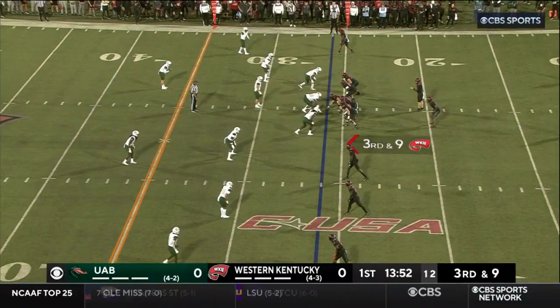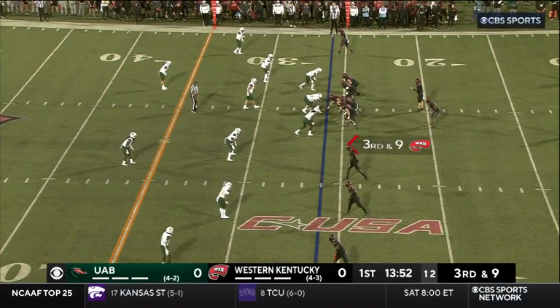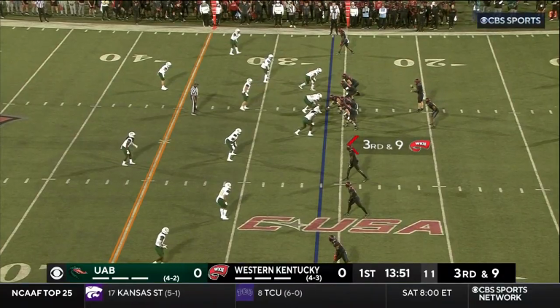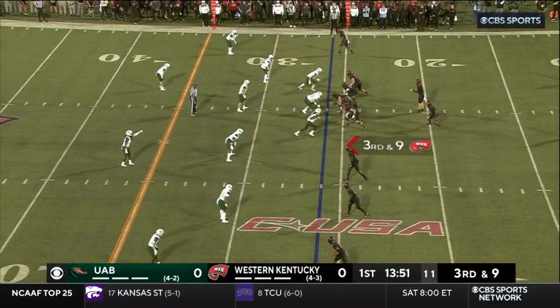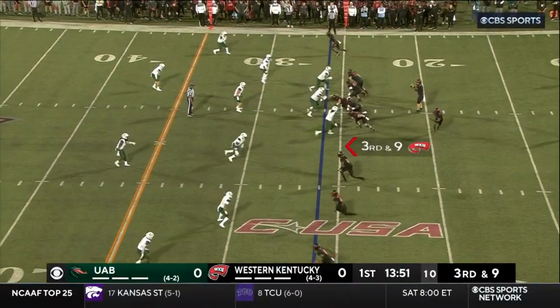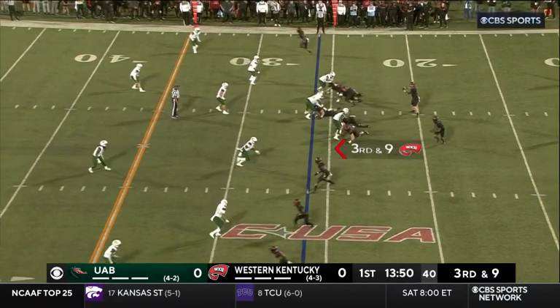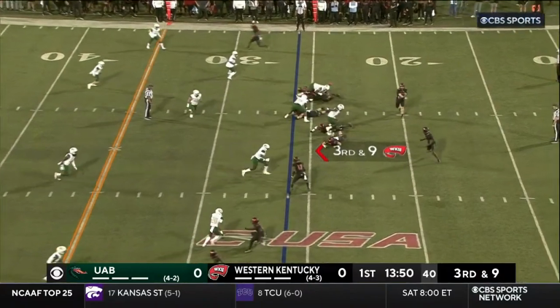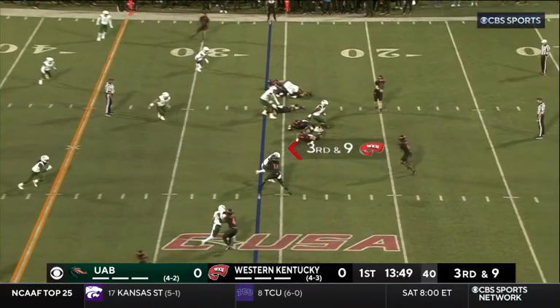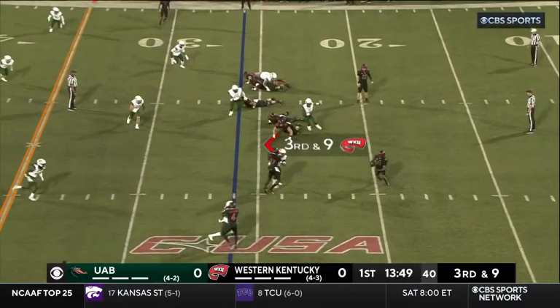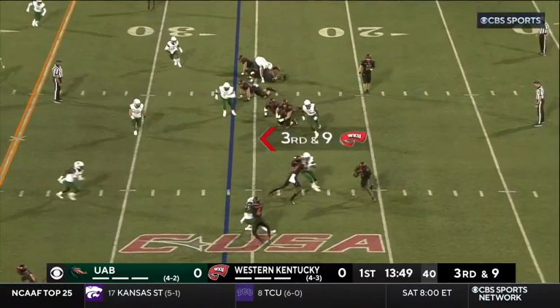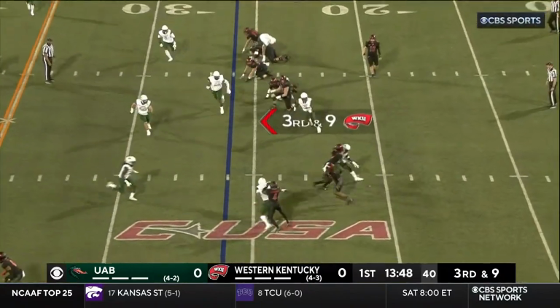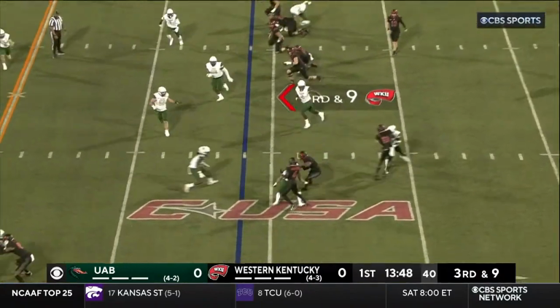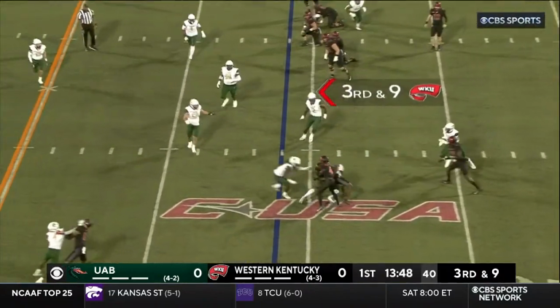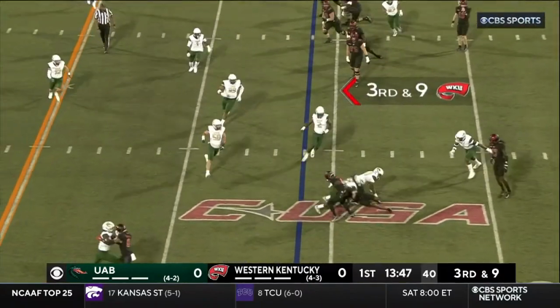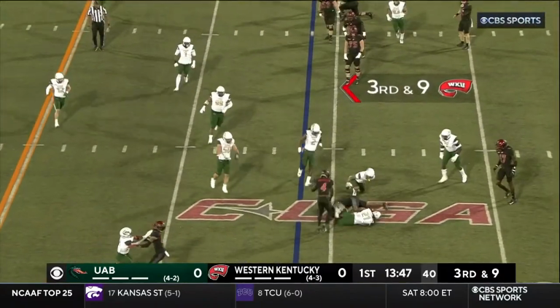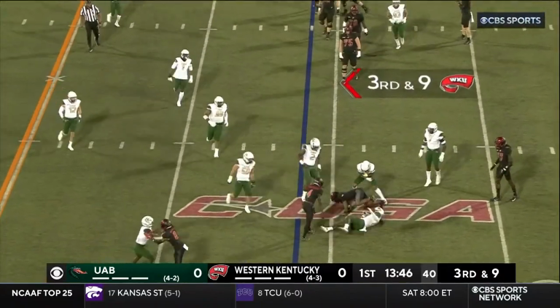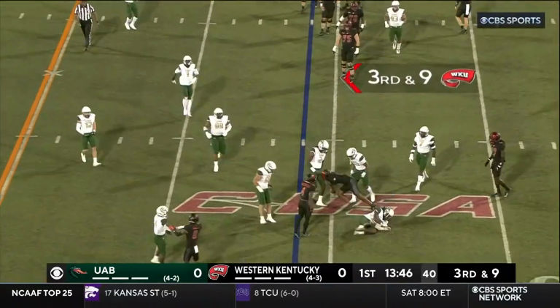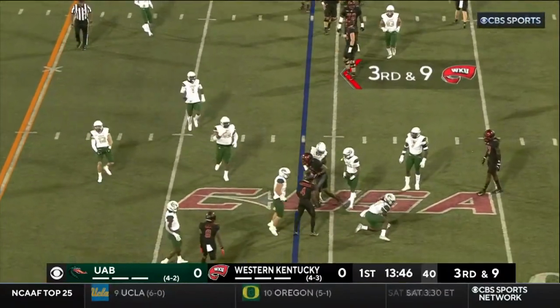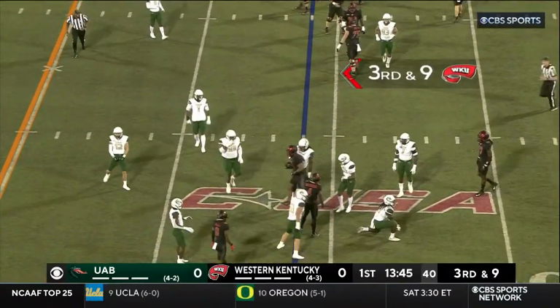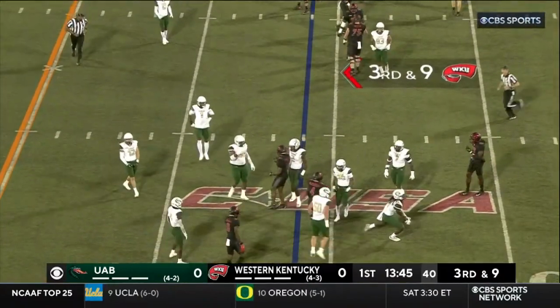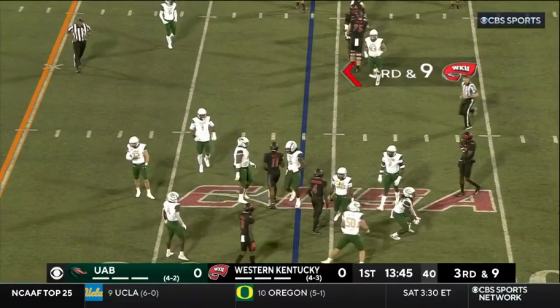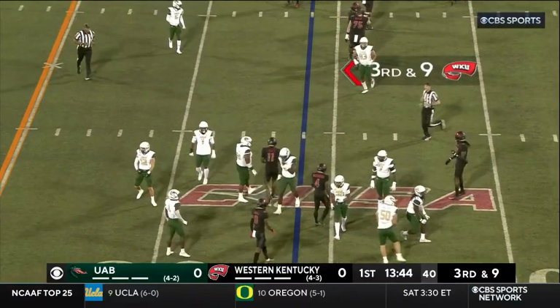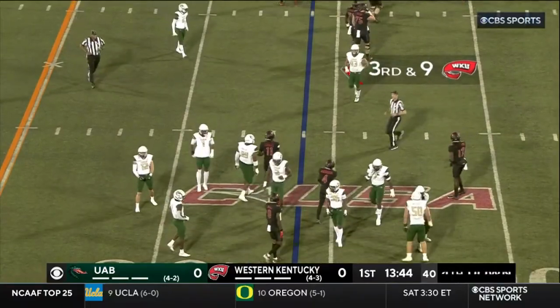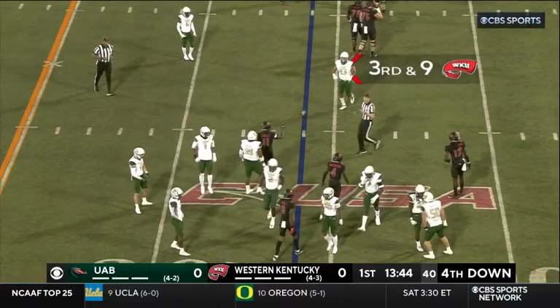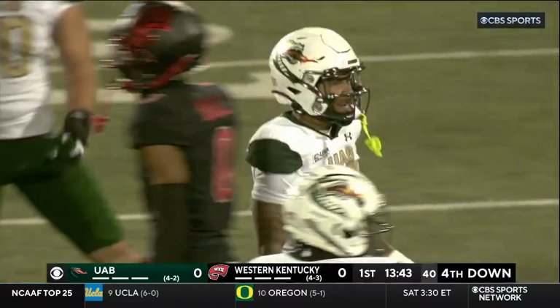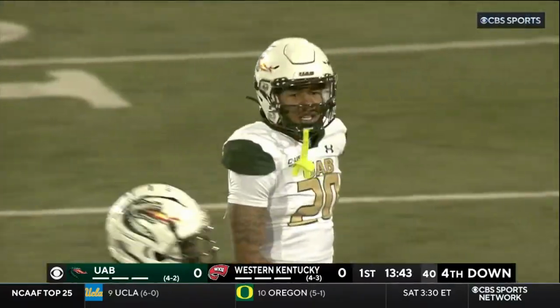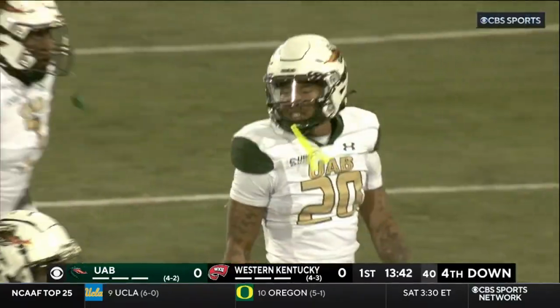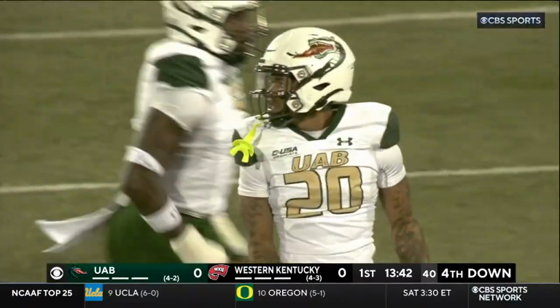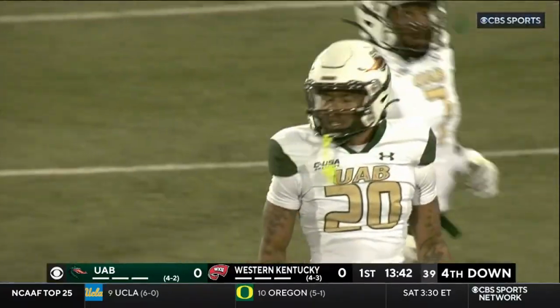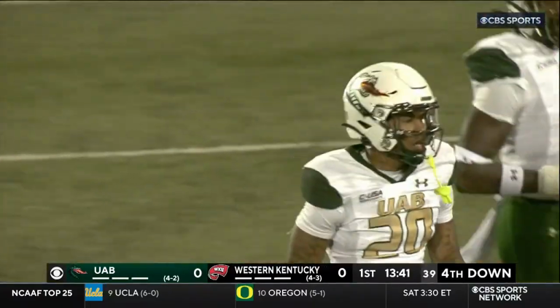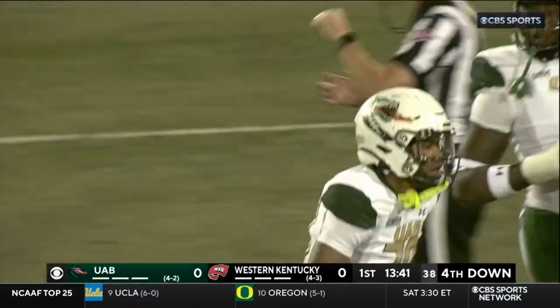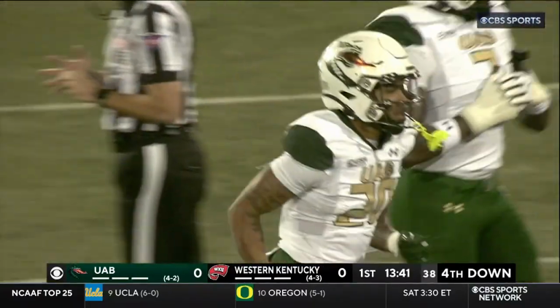Corley will come to the left here of Reid and he'll take the pass, trying to find some room. Great pursuit defensively there by the Blazers. It's Devodrick Bynum who comes up with the tackle.